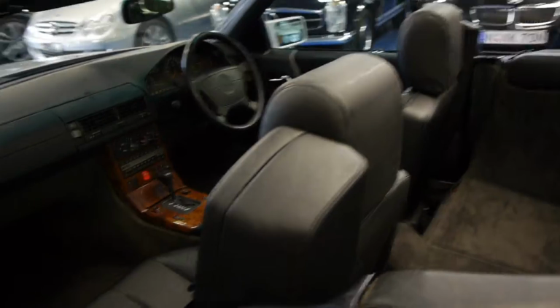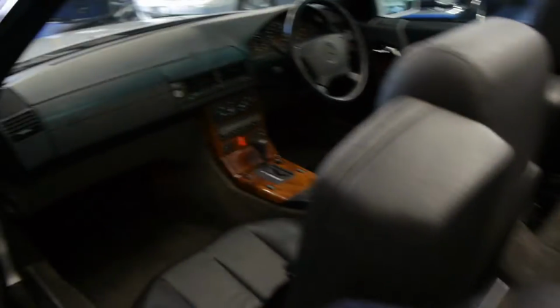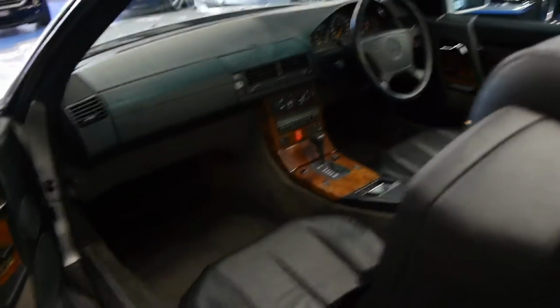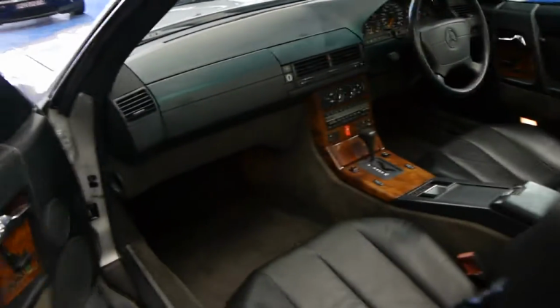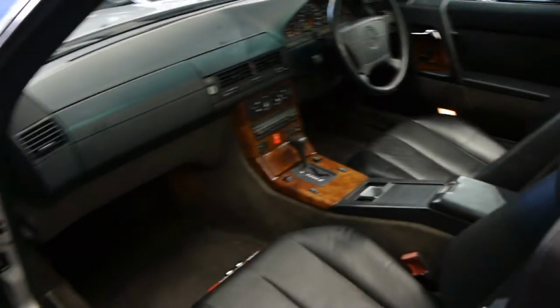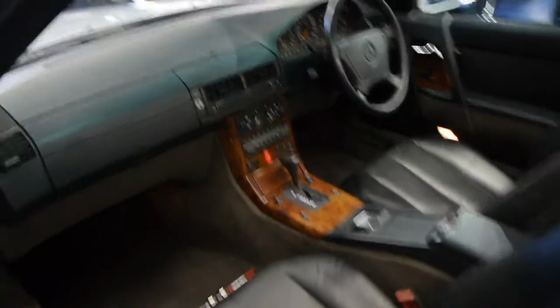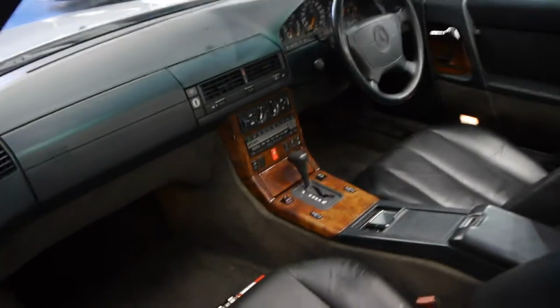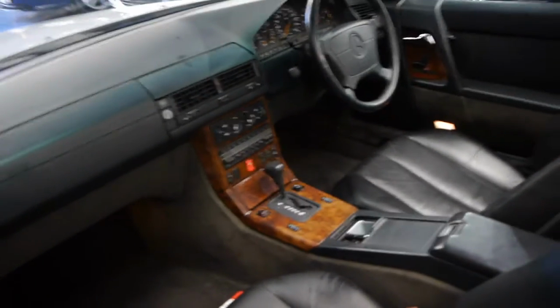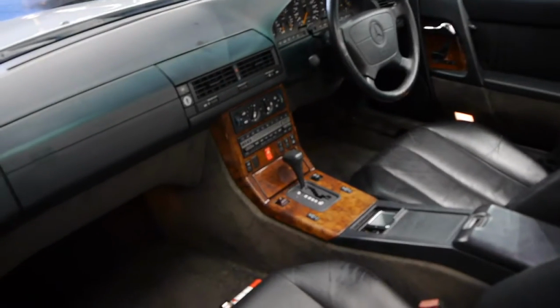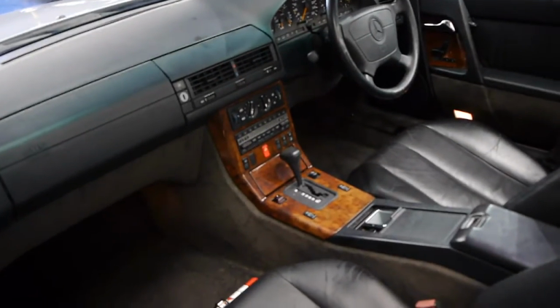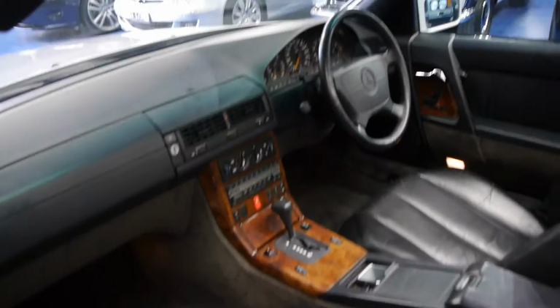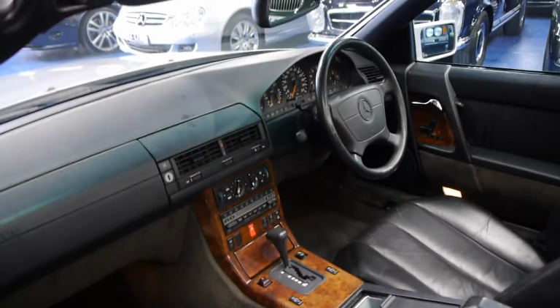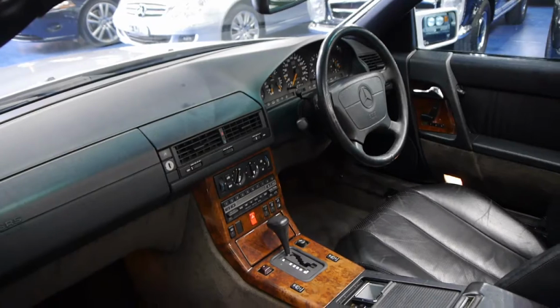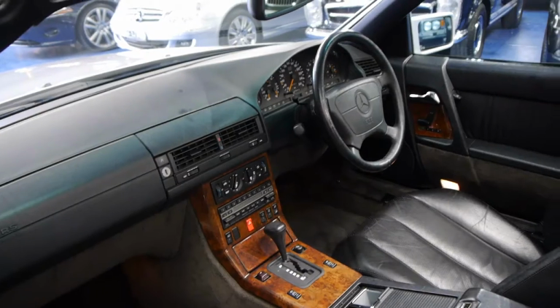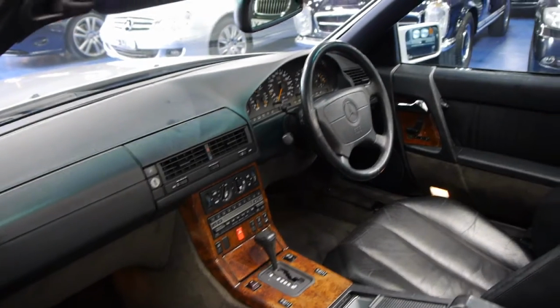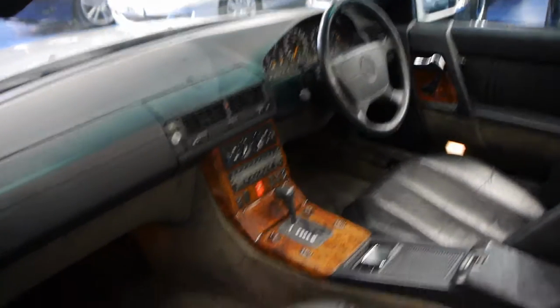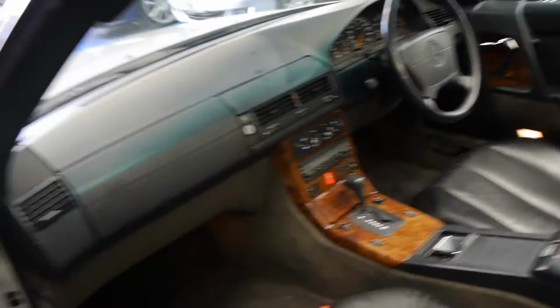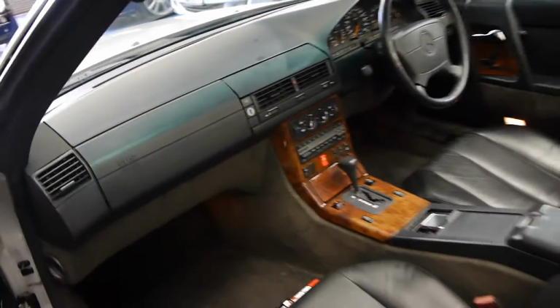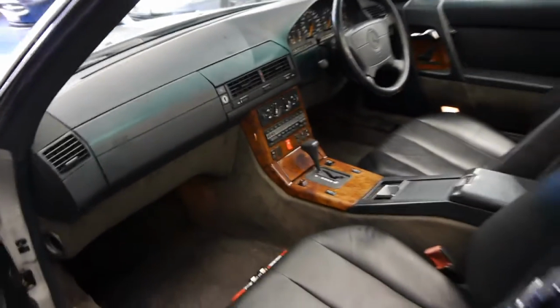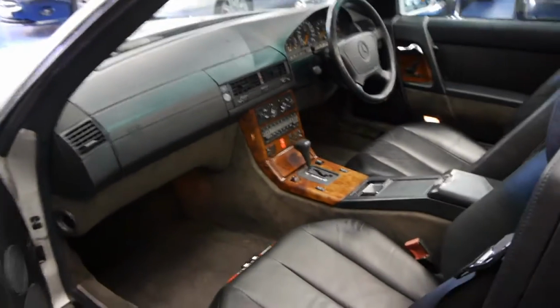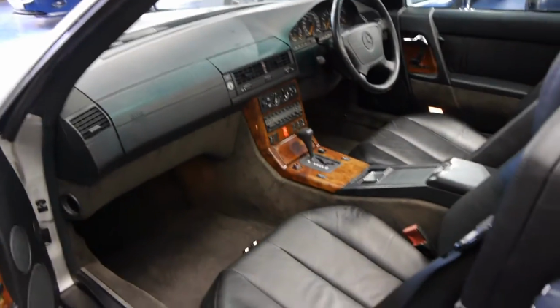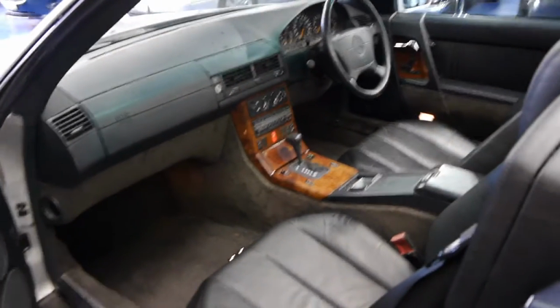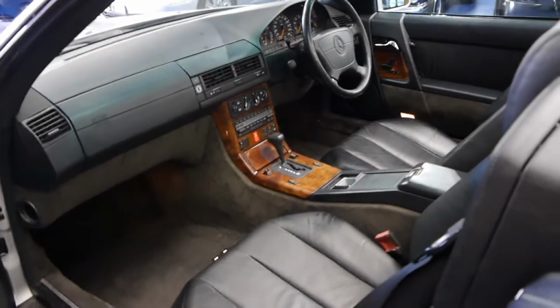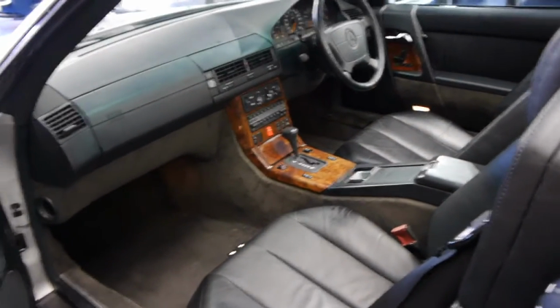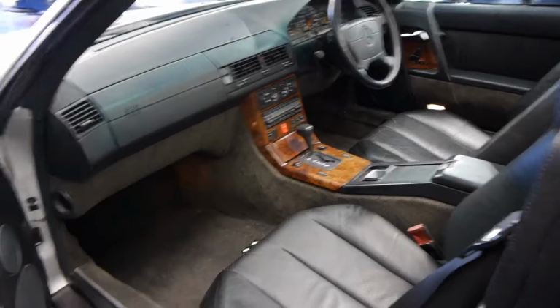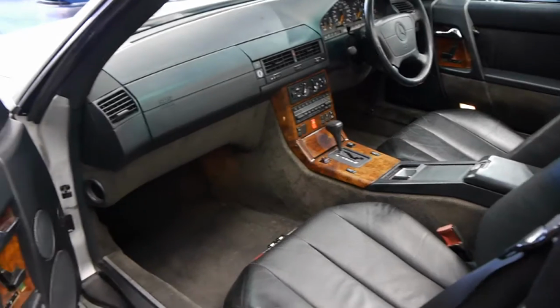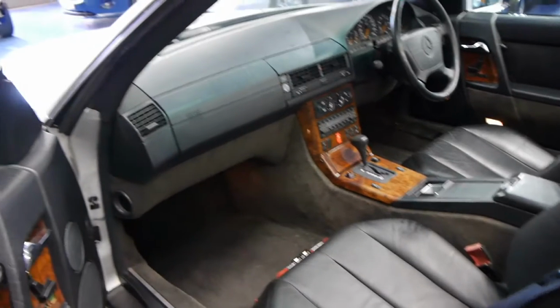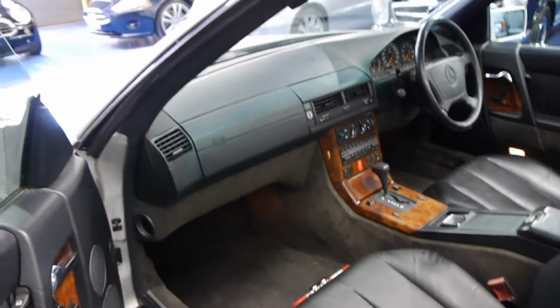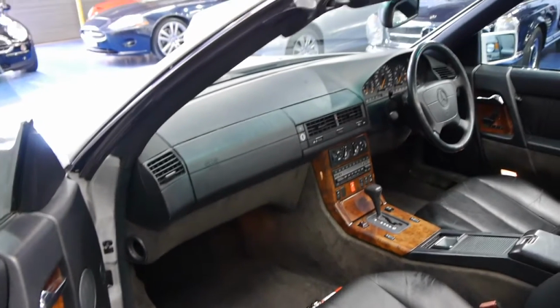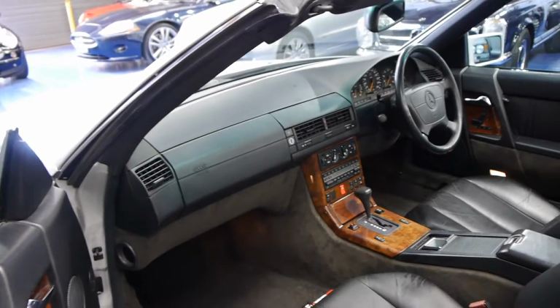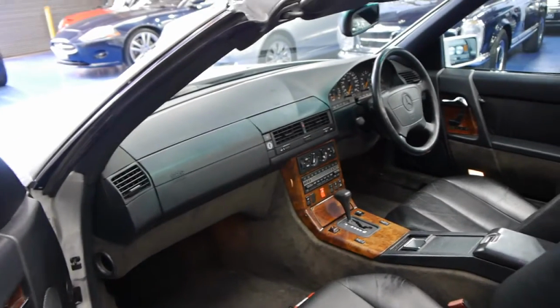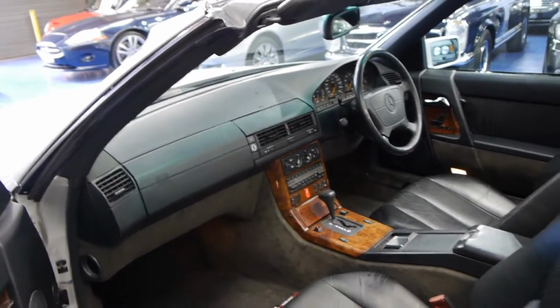The leather is nice and soft. They really are very nice cars to drive, and they're probably my favourite convertible. They're just absolutely beautiful.